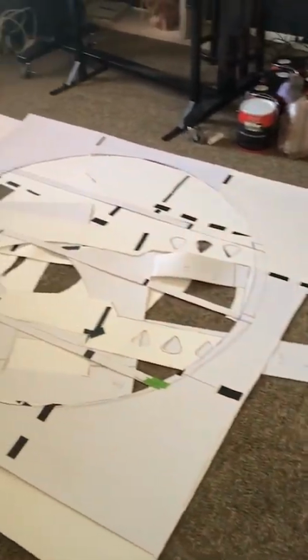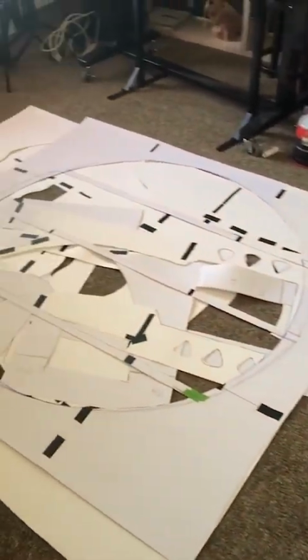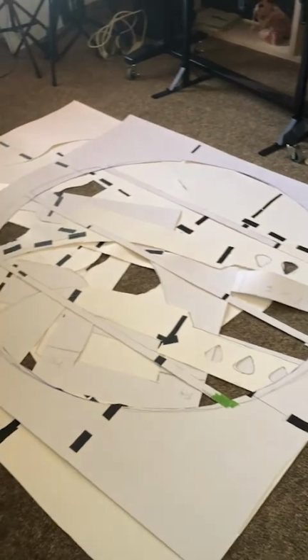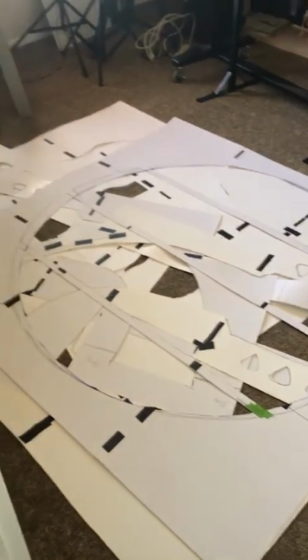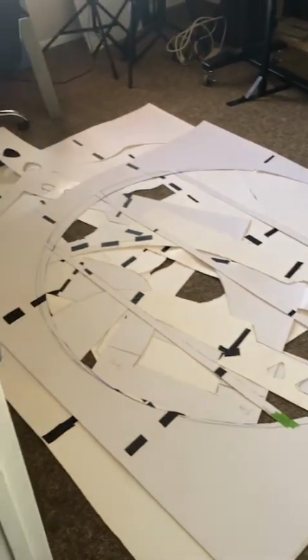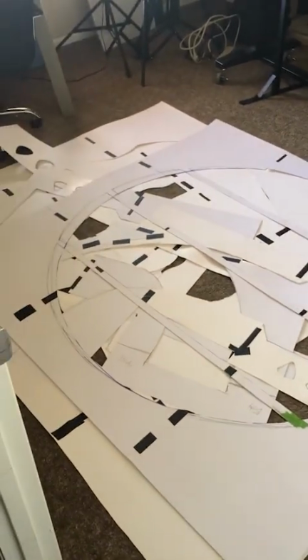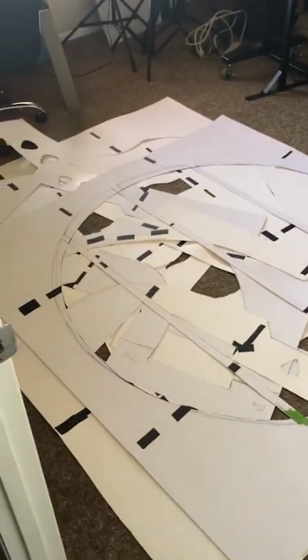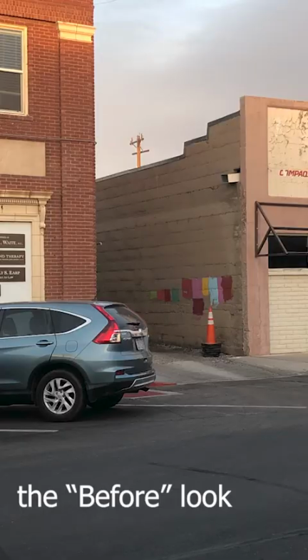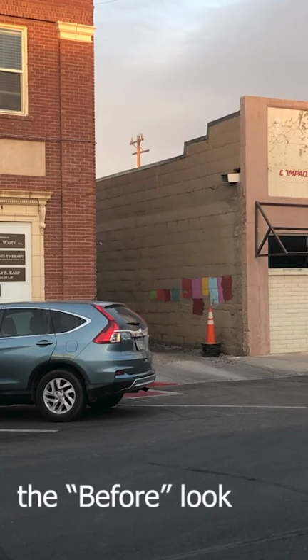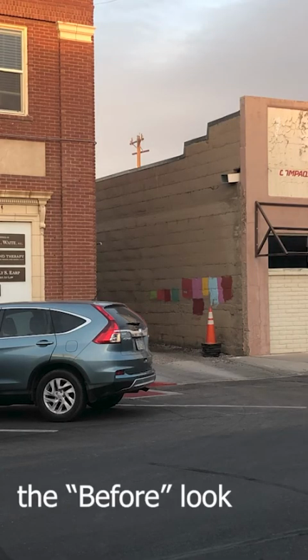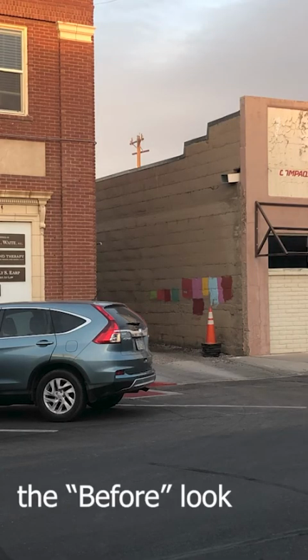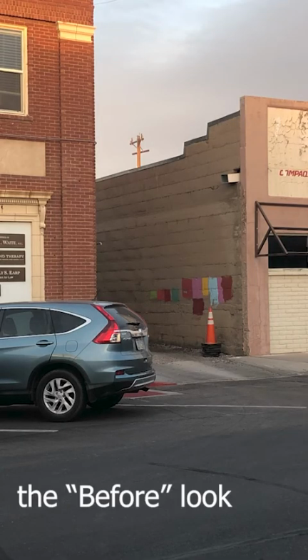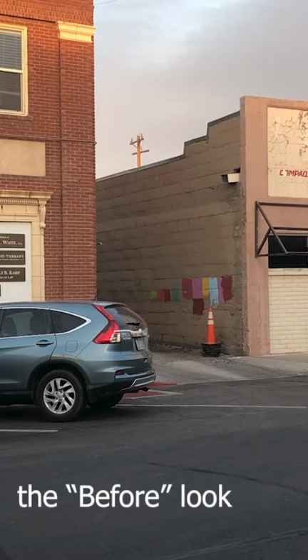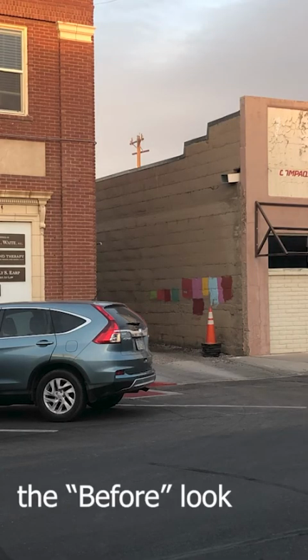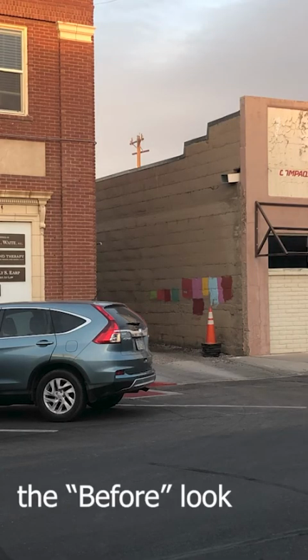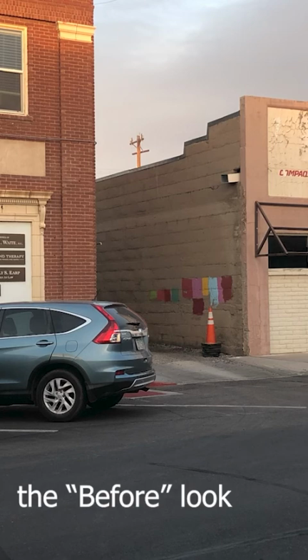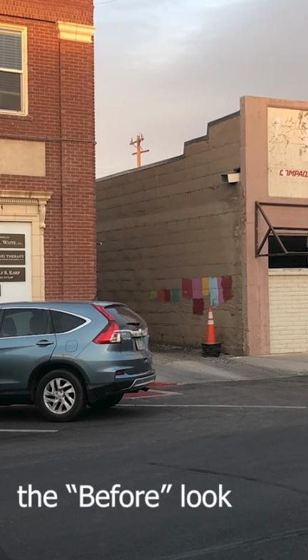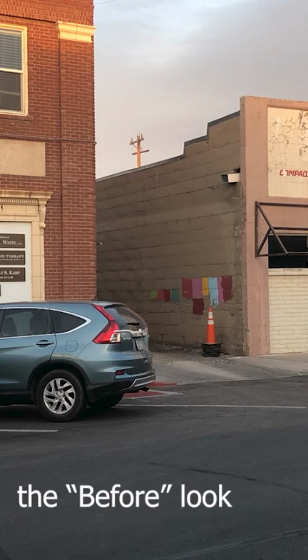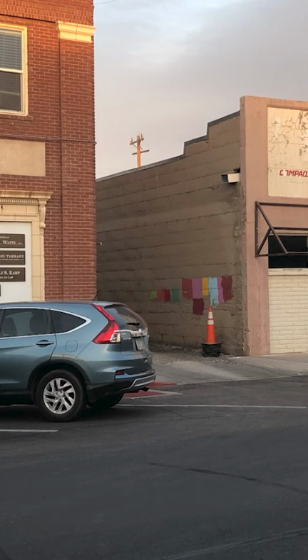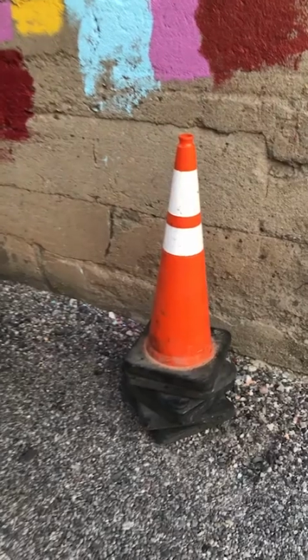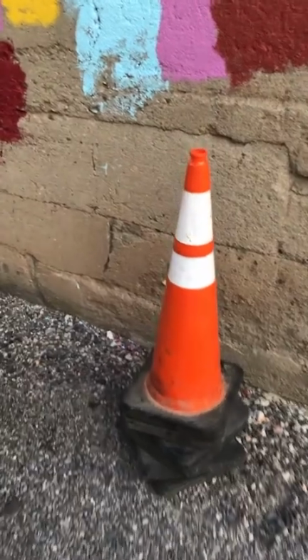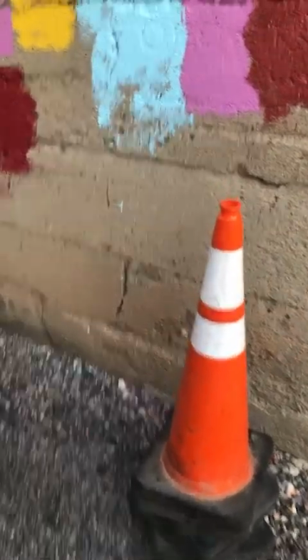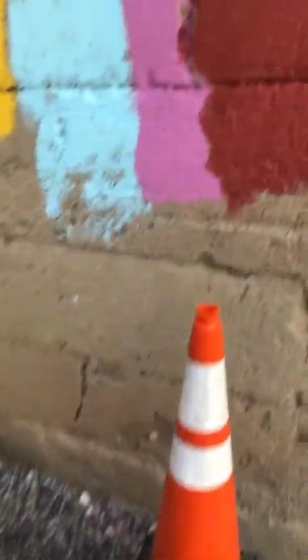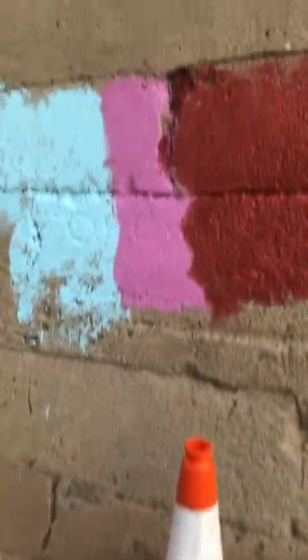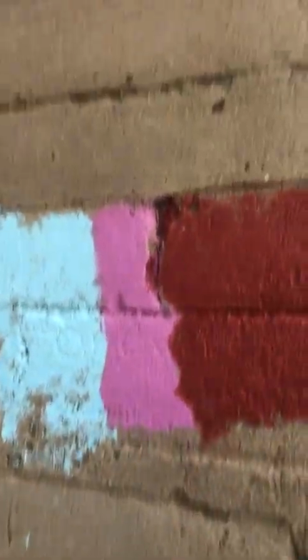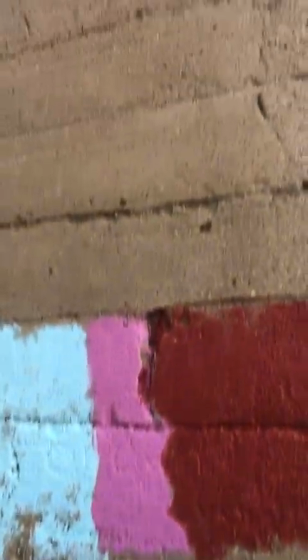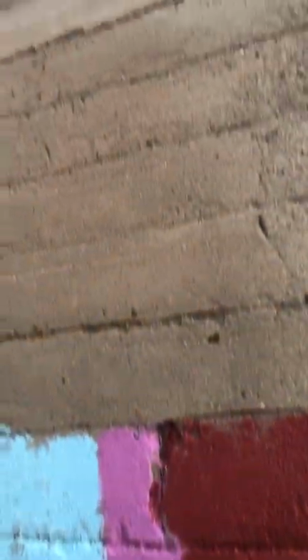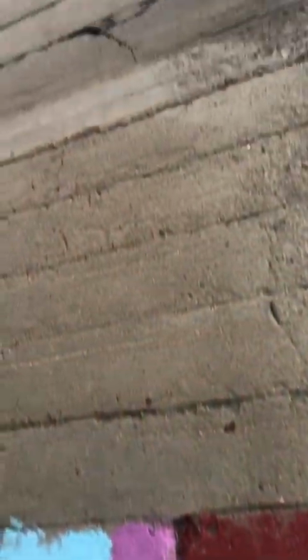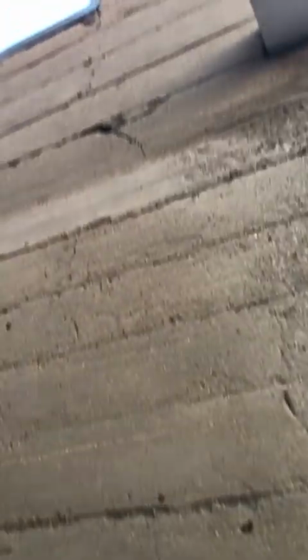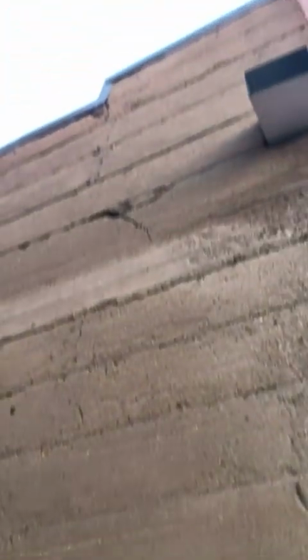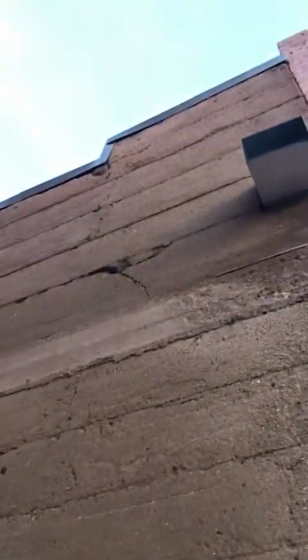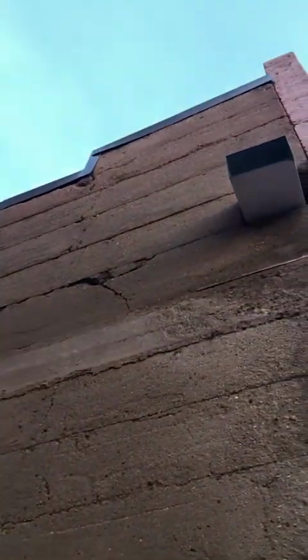They're all cut out and ready. Now we gotta go paint the background. This wall is really high up, actually.